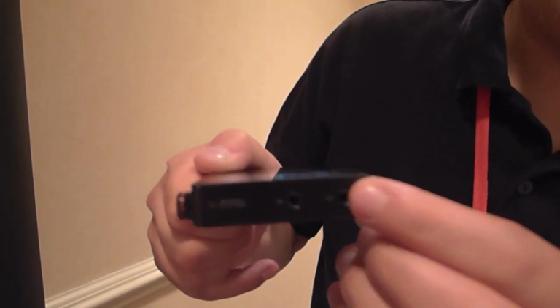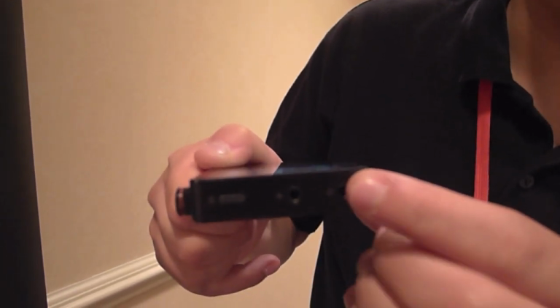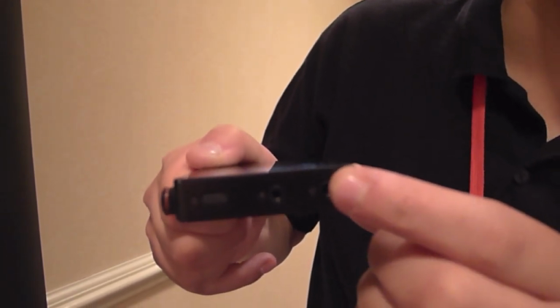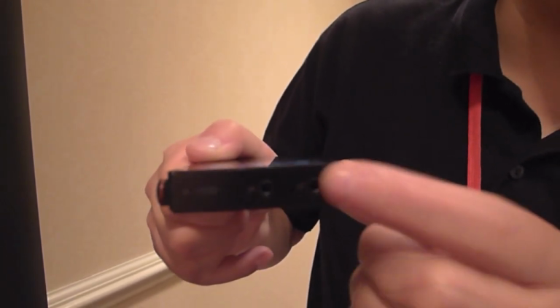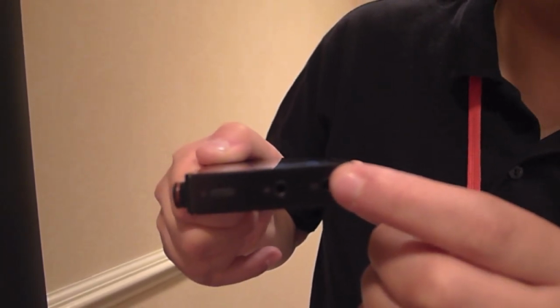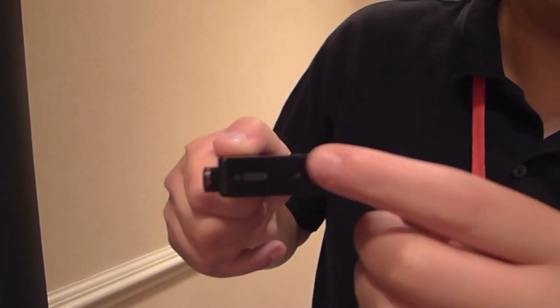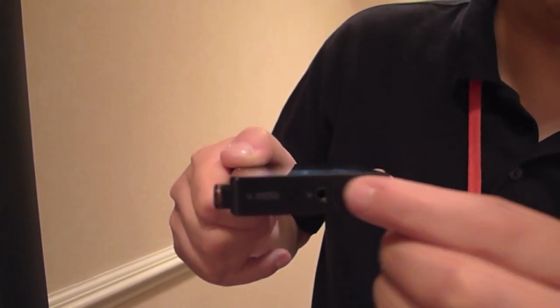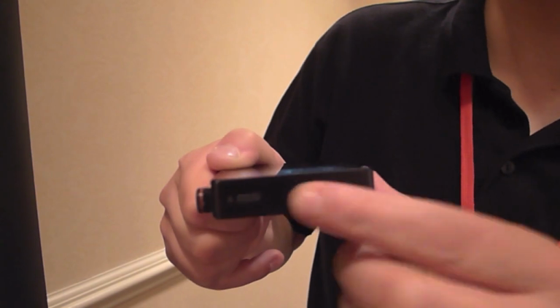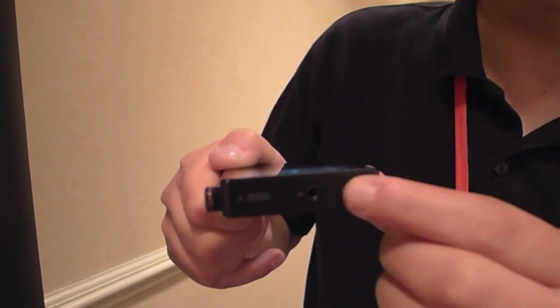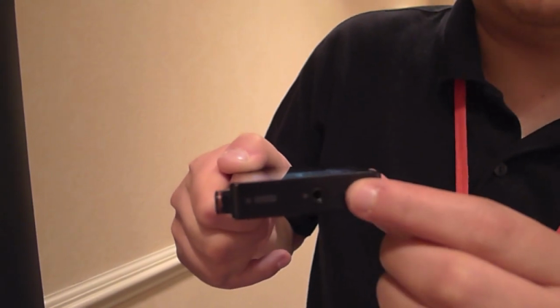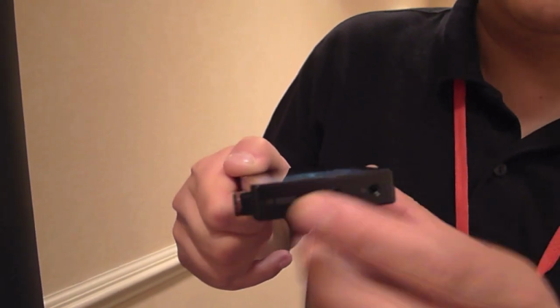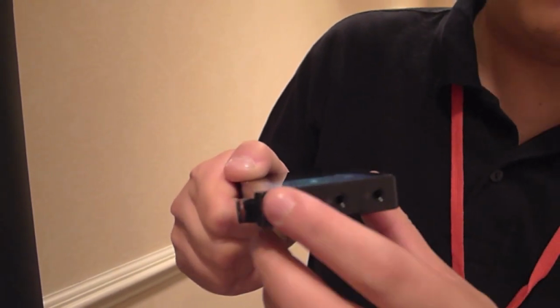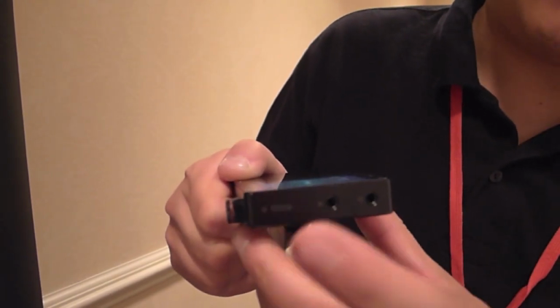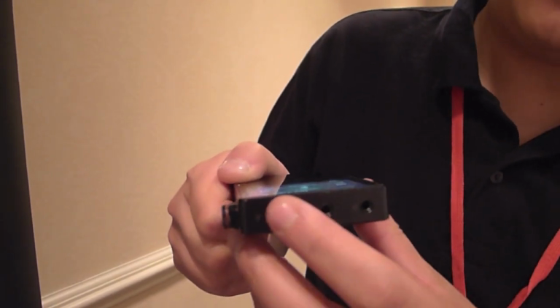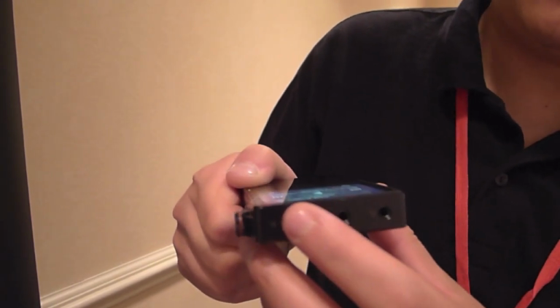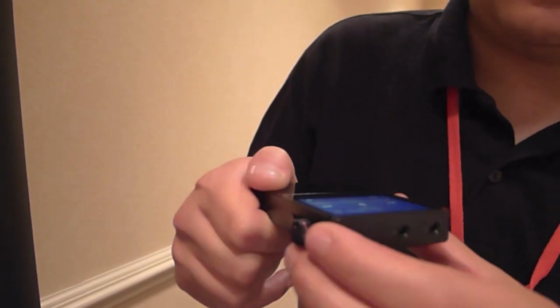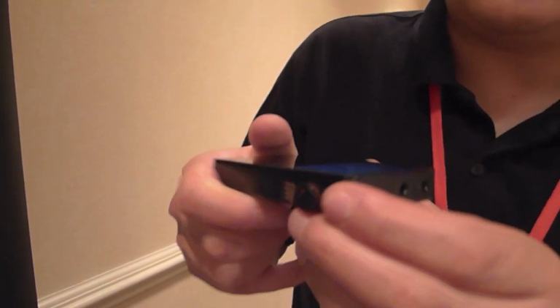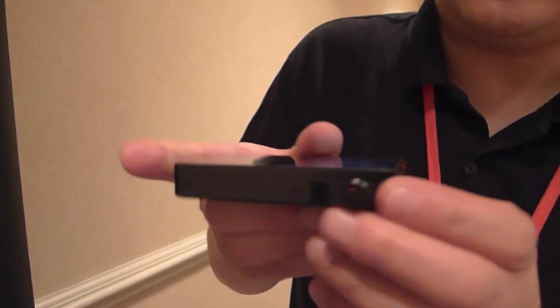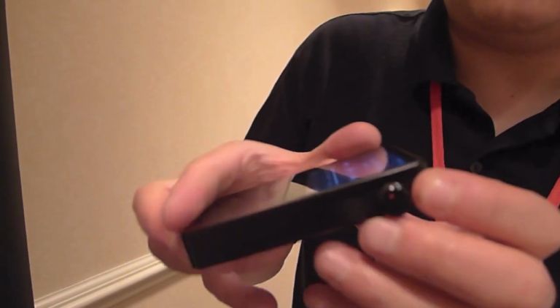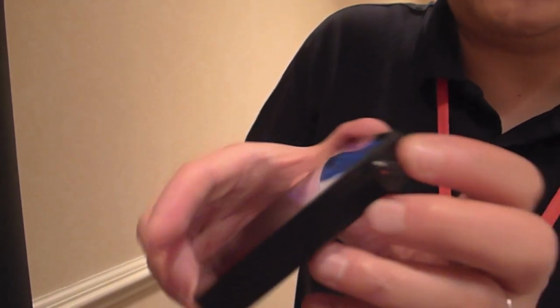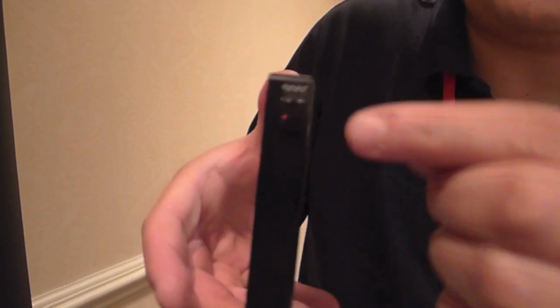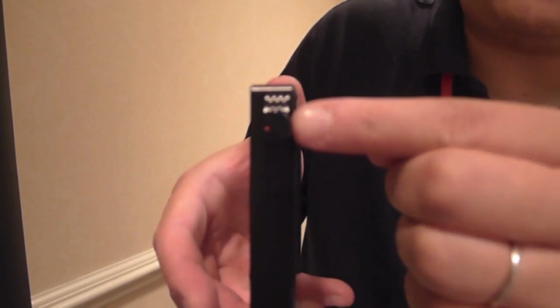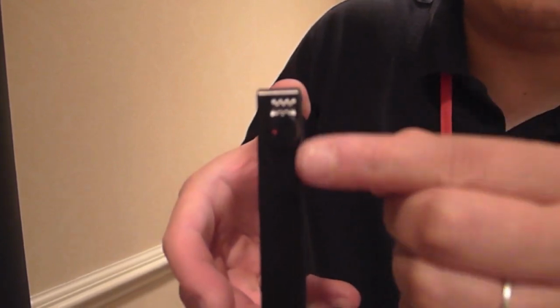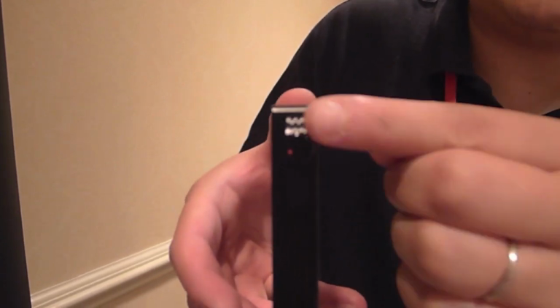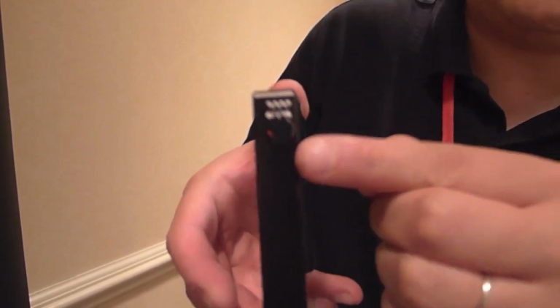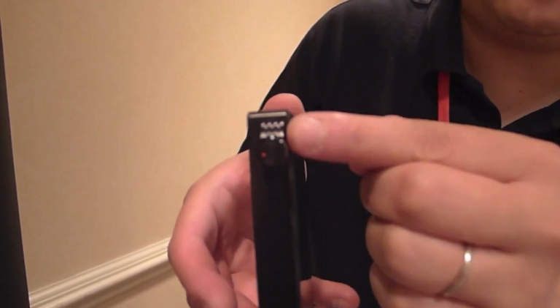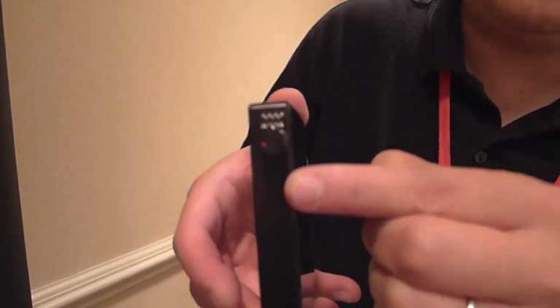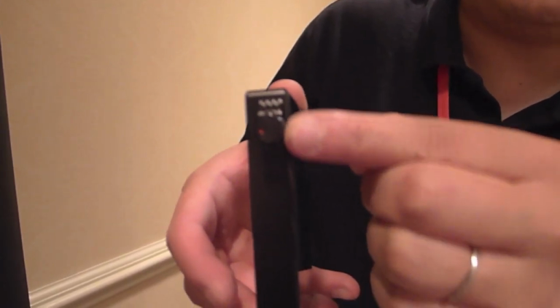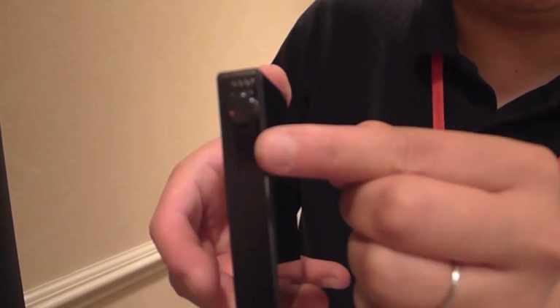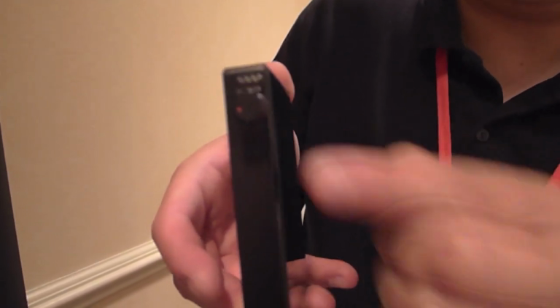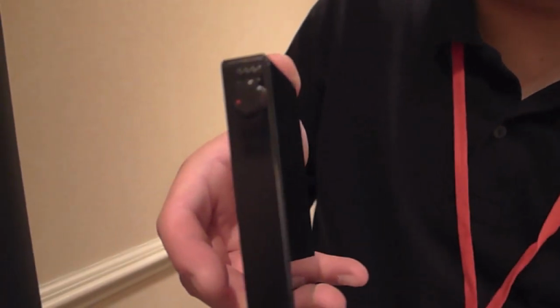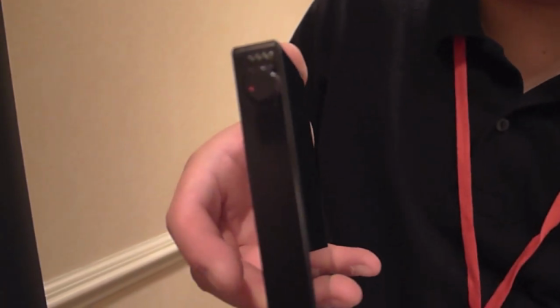There's a headphone jack, and they're both optical inputs. The power button is here, and on the side we have the patented volume wheel with a volume guard on the right-hand side.